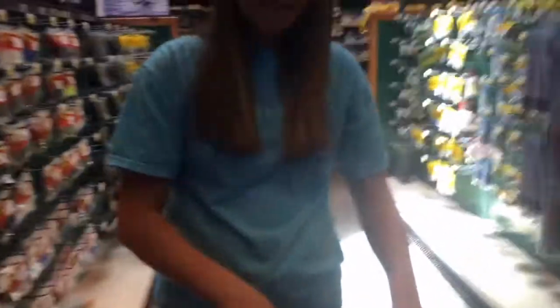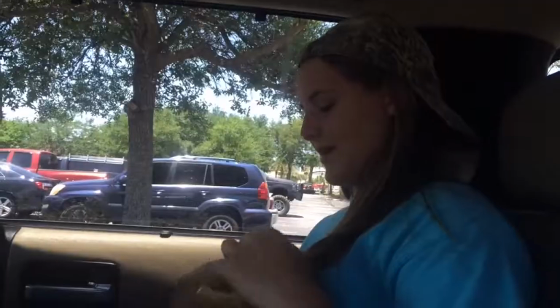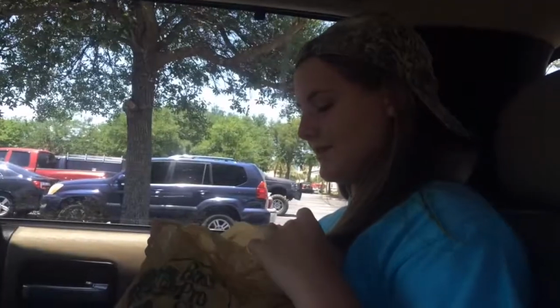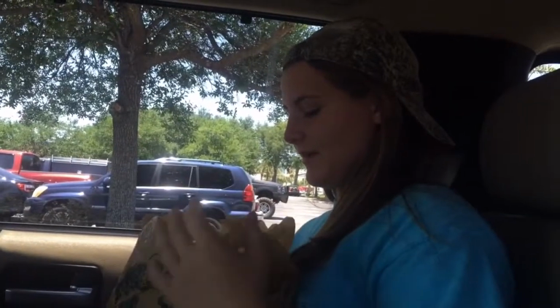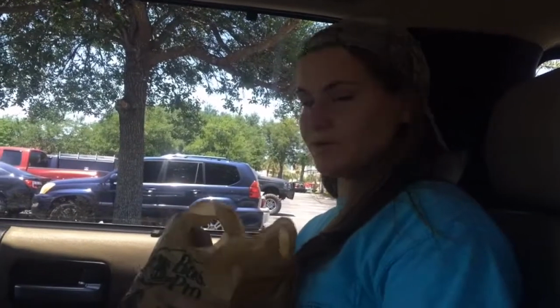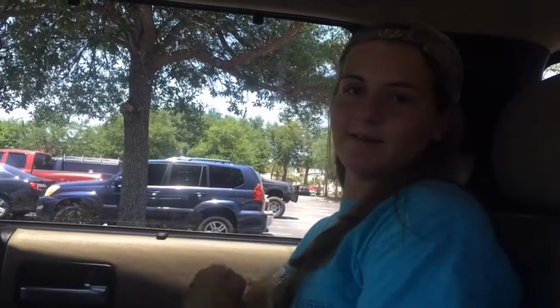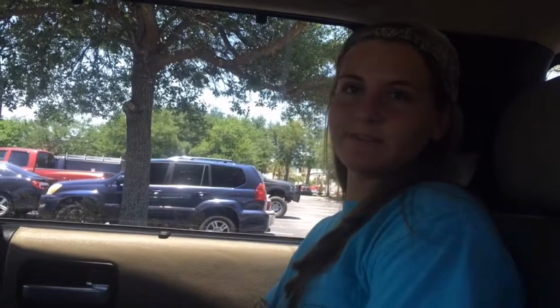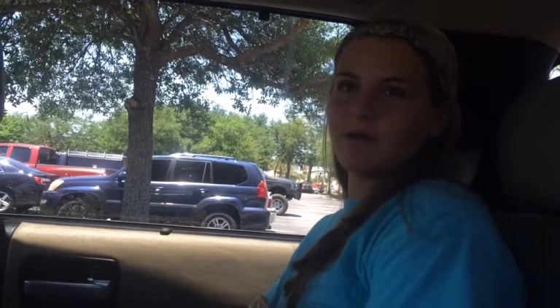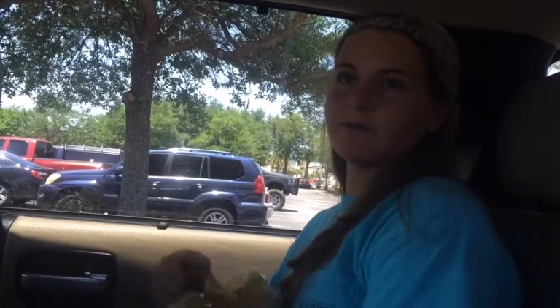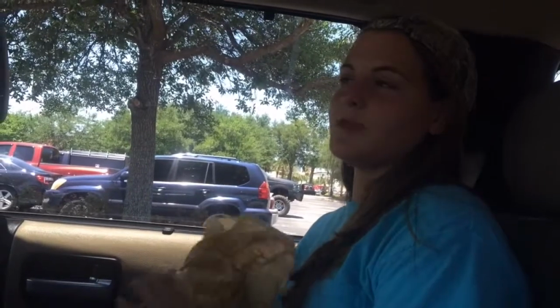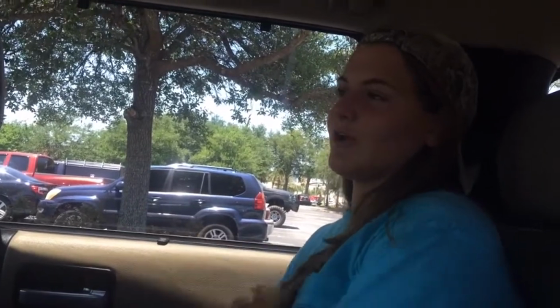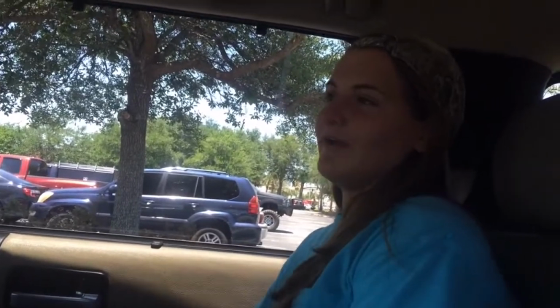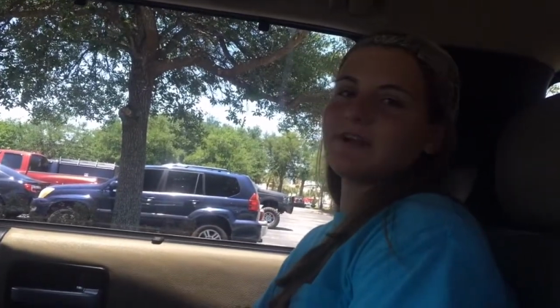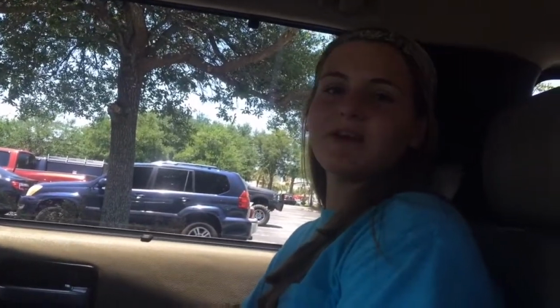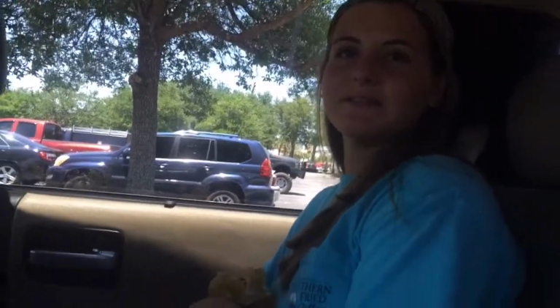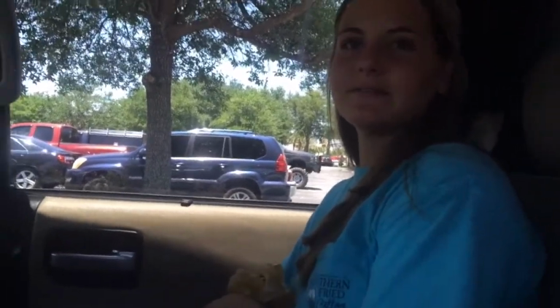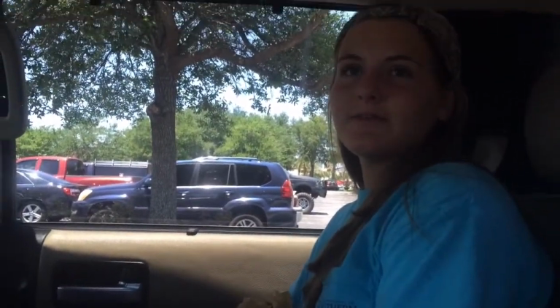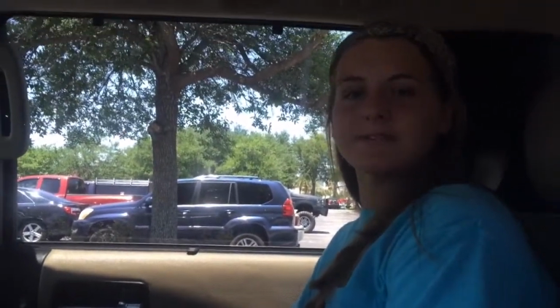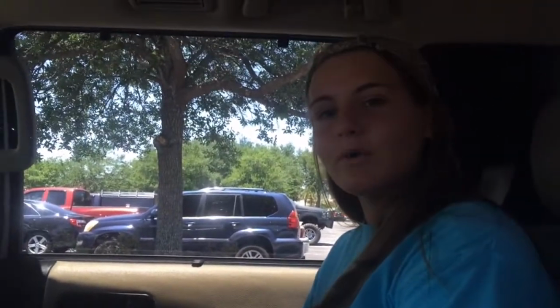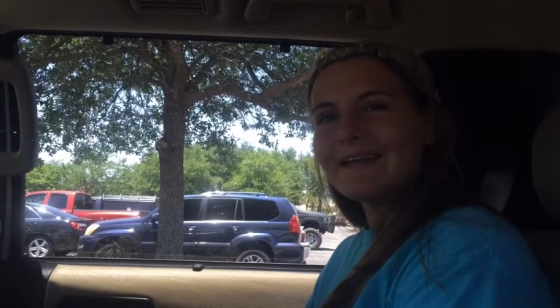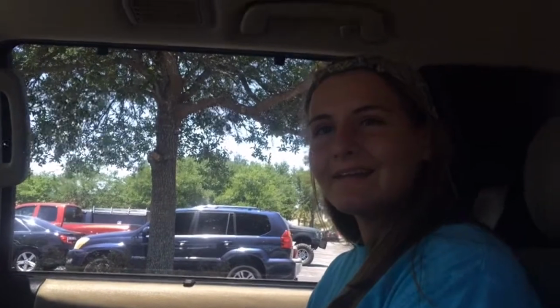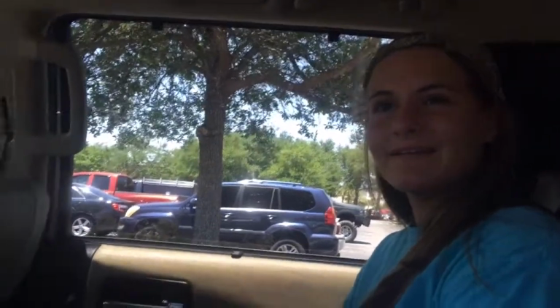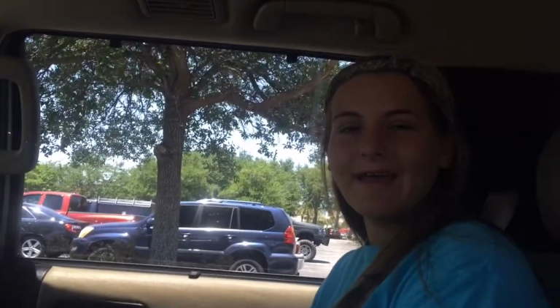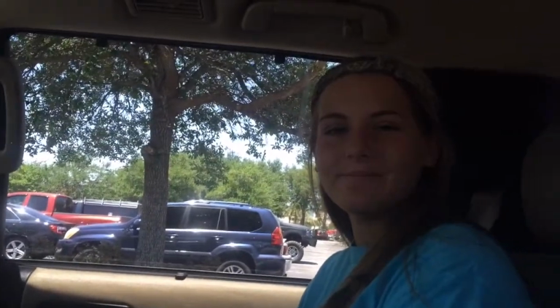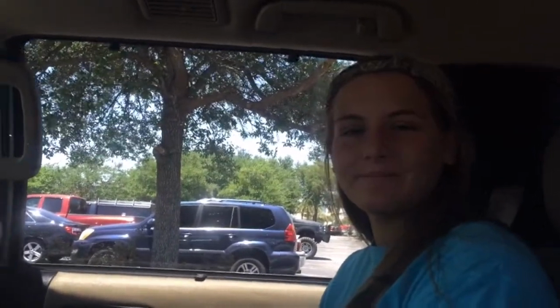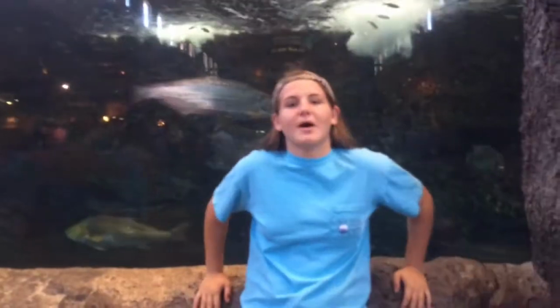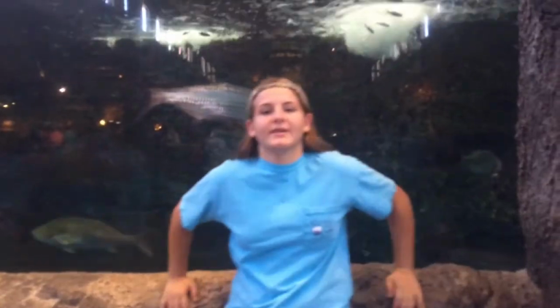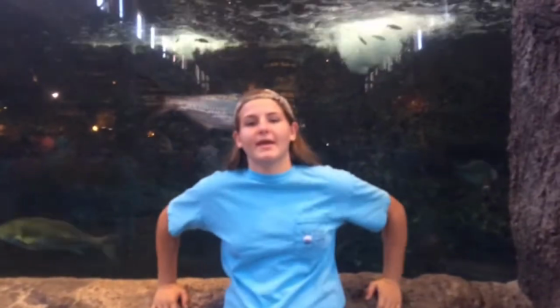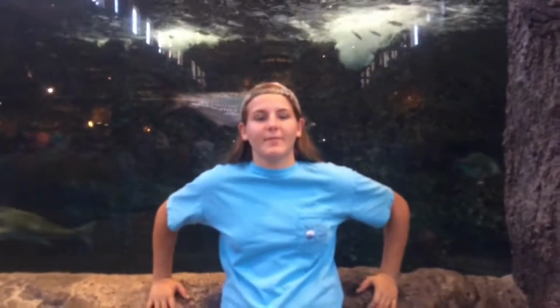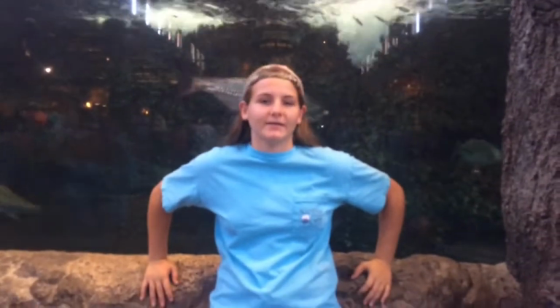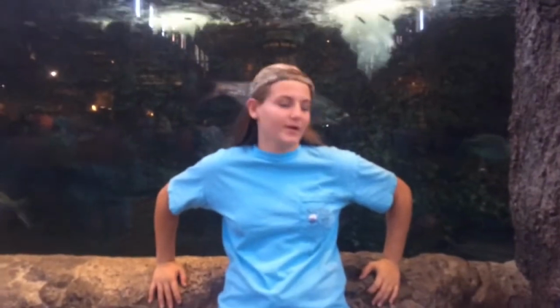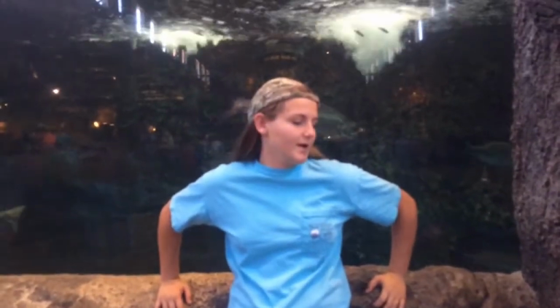I just bought everything and my total ended up being $61. Make sure you just look at the prices — don't get stuff you don't need. Thanks for watching and come back next week for another video.